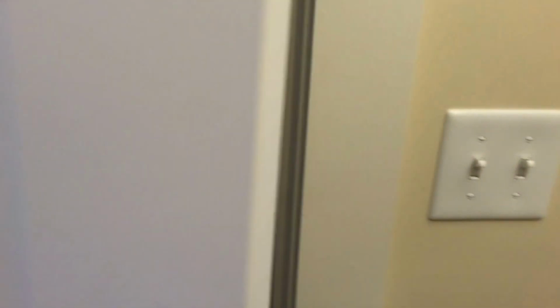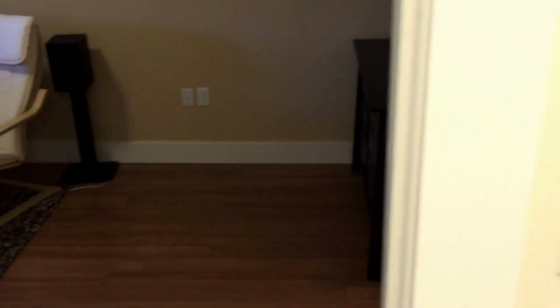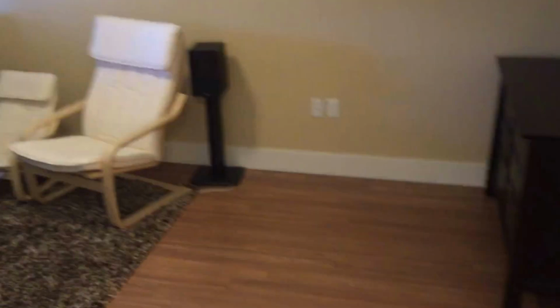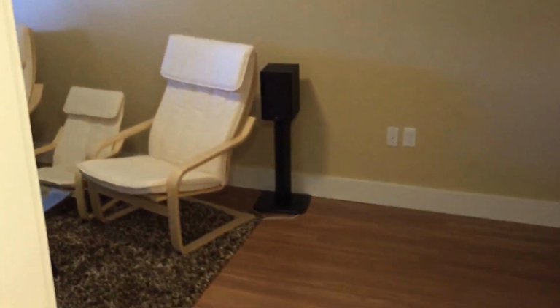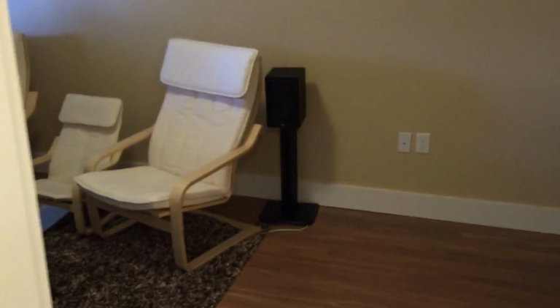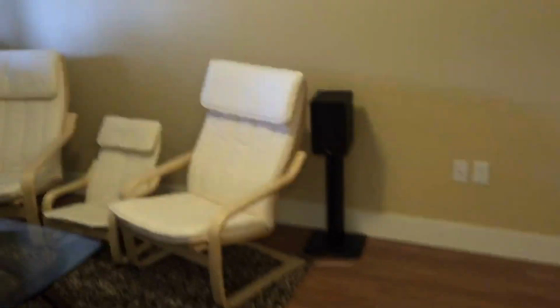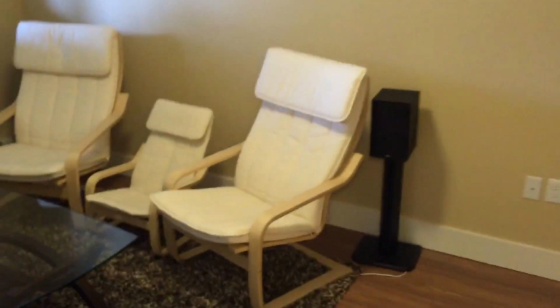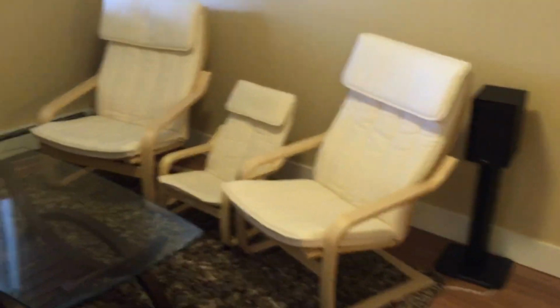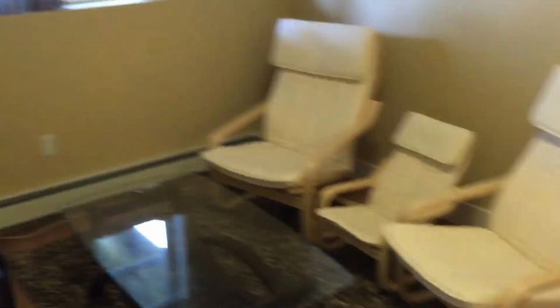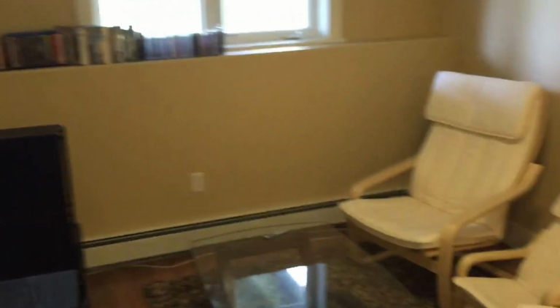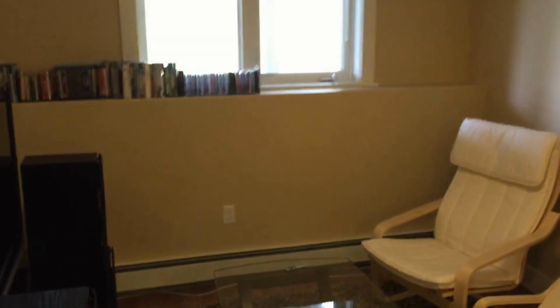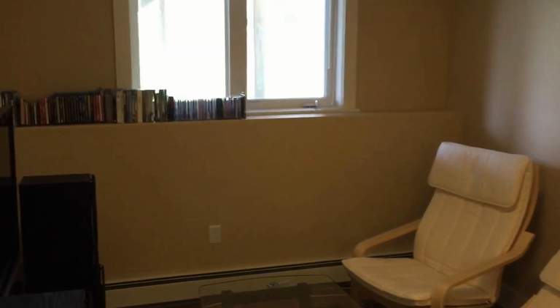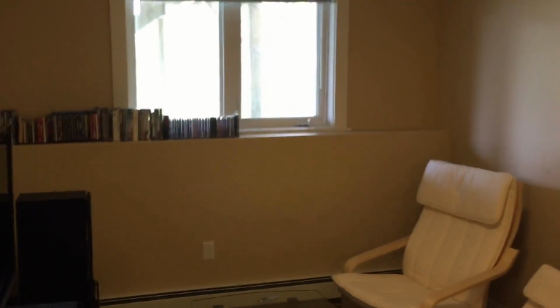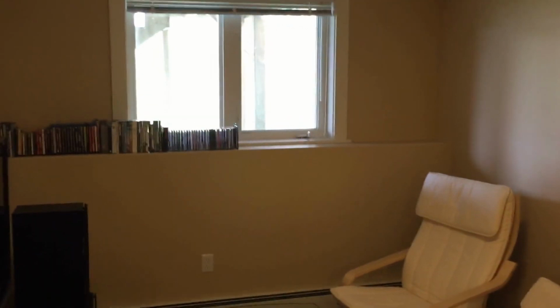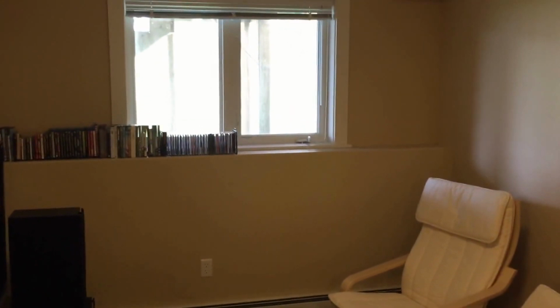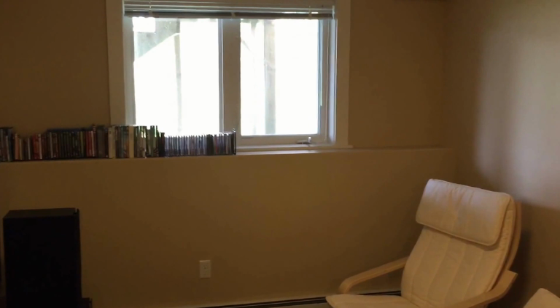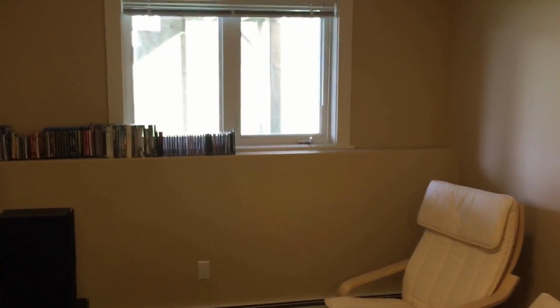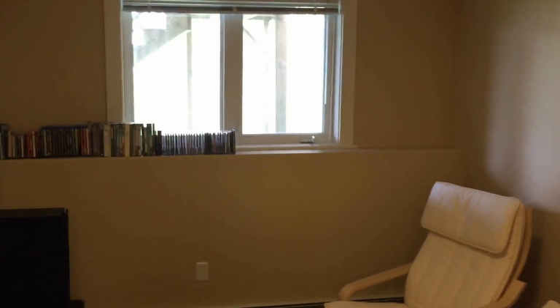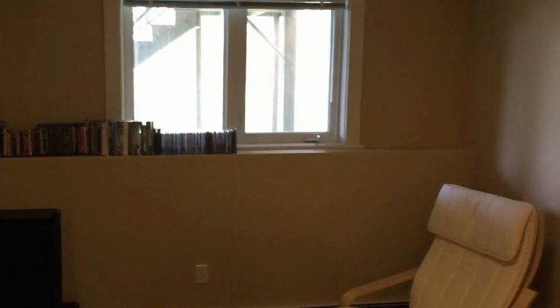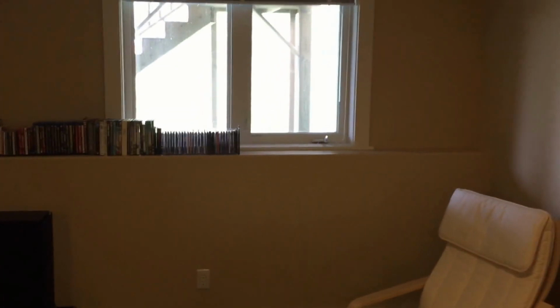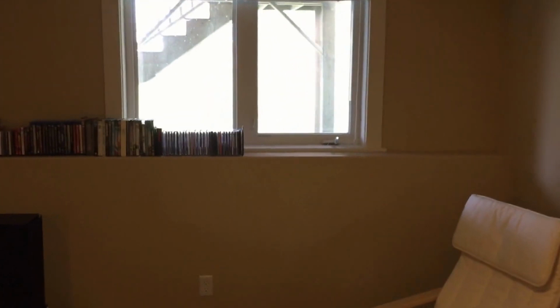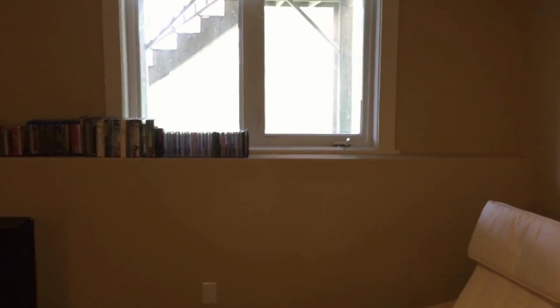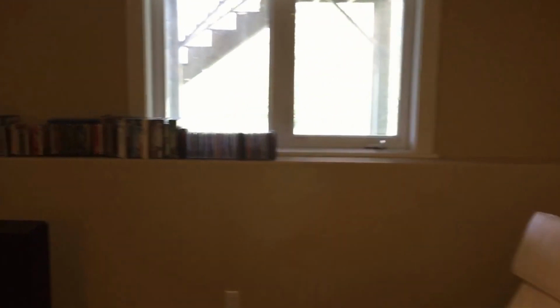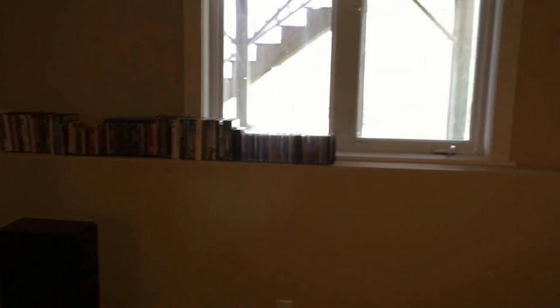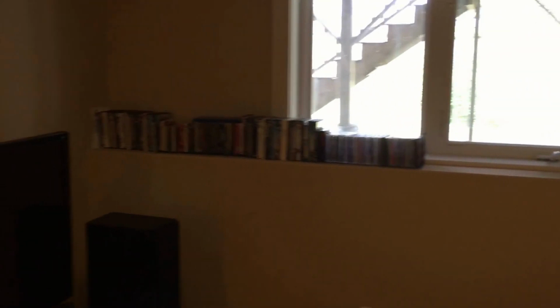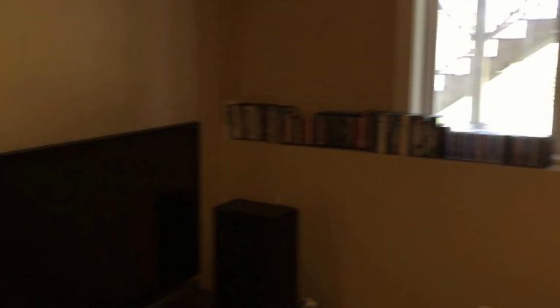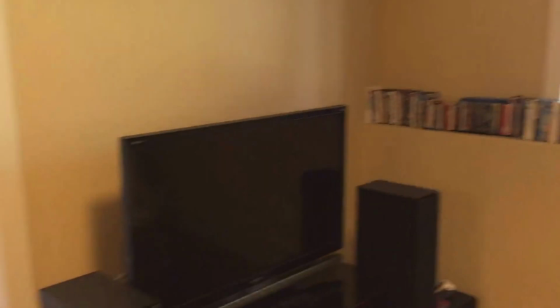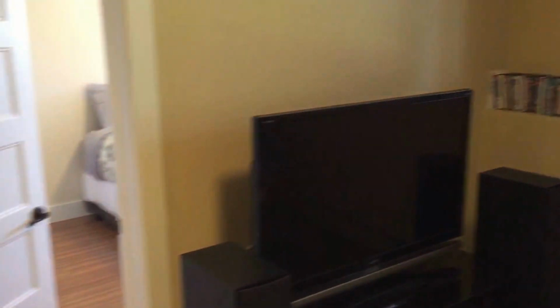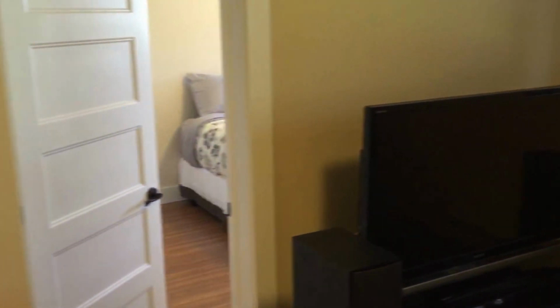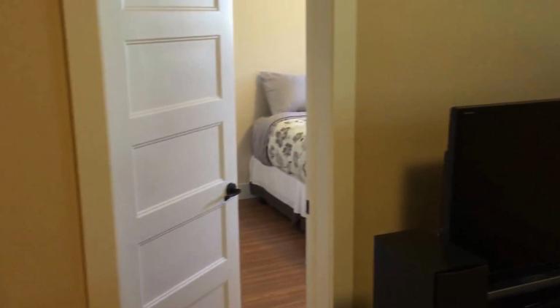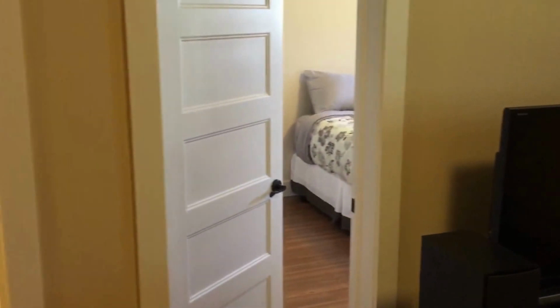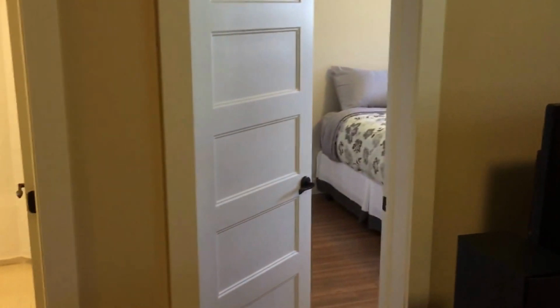Beautiful house, close to everything, just a few years old and ready to go. My name is Chris Ryan, I'm a realtor with Royal LePage Atlantic here in Halifax. My phone number for additional information or to schedule a personal viewing is 902-830-4465. Thank you.